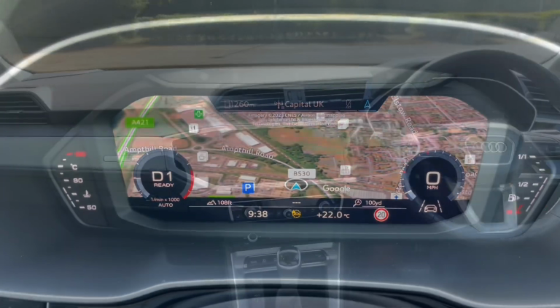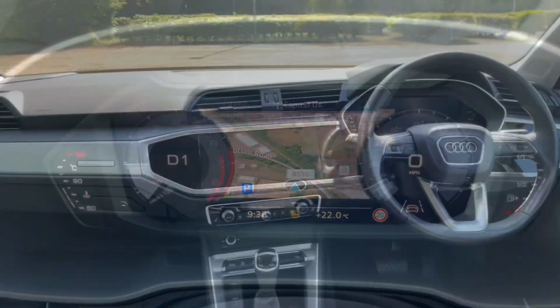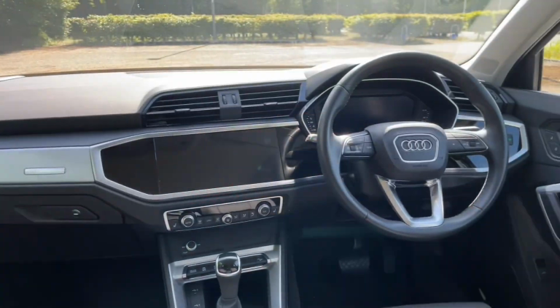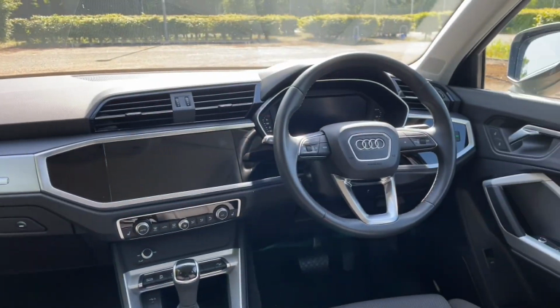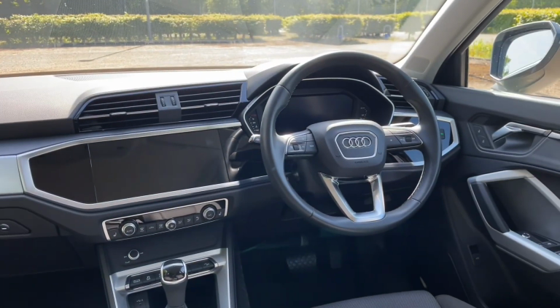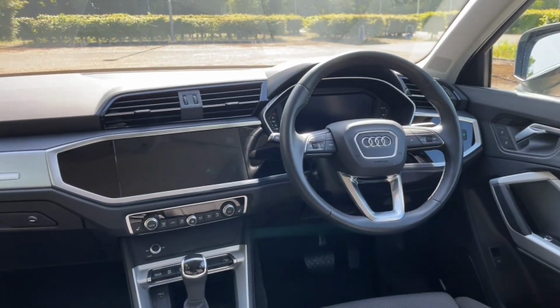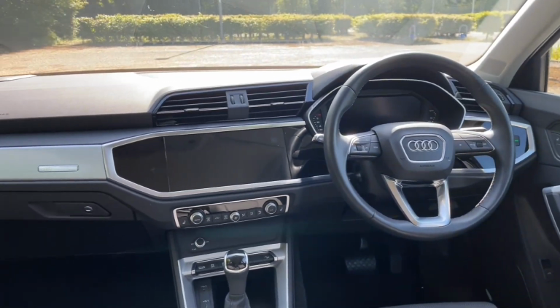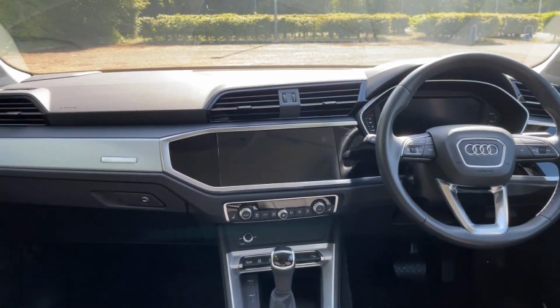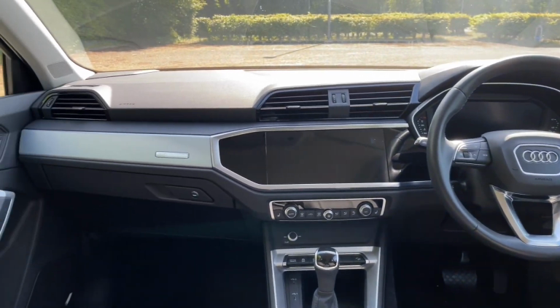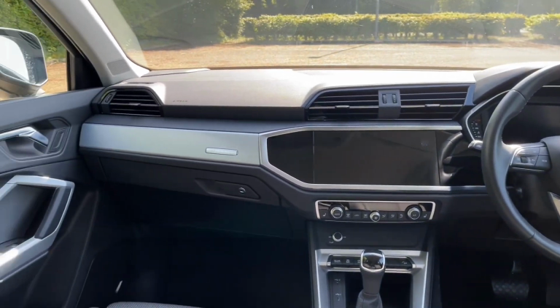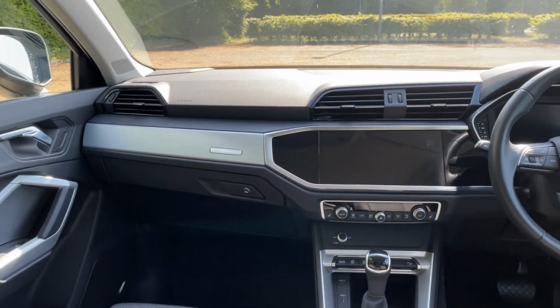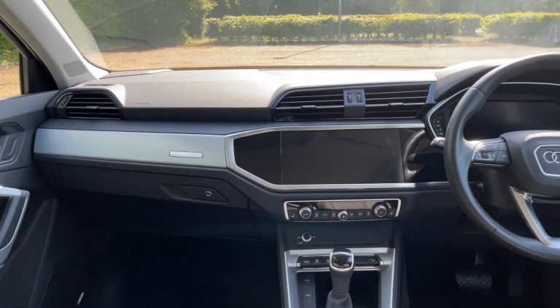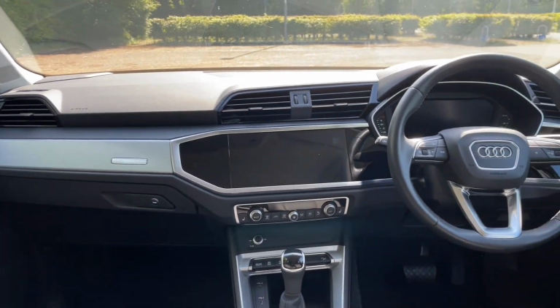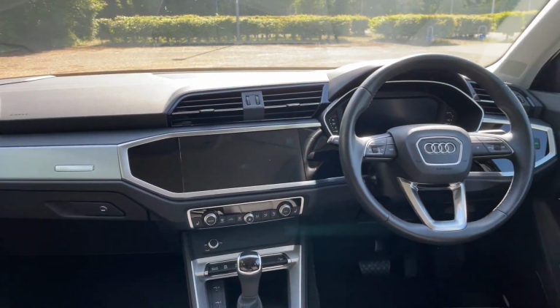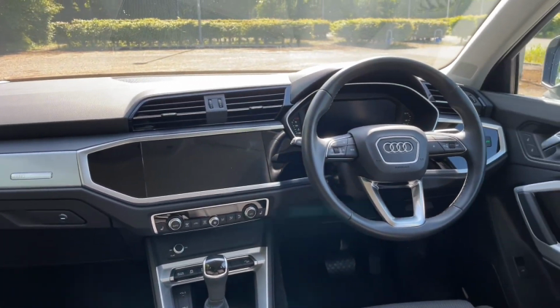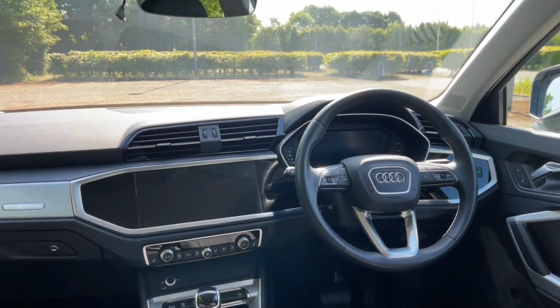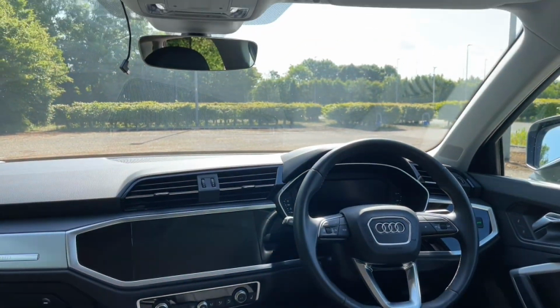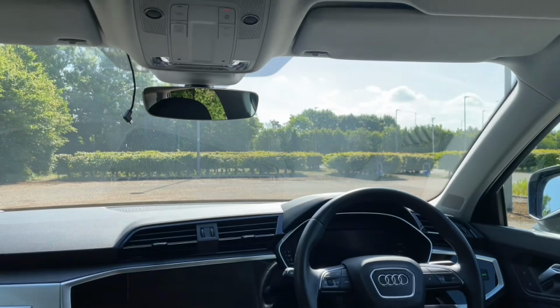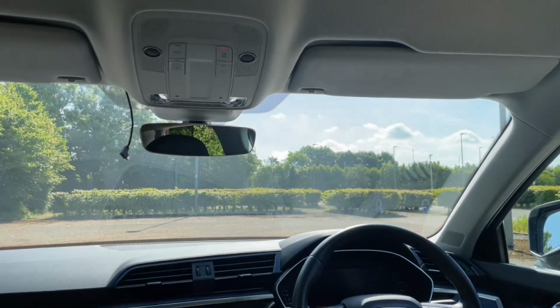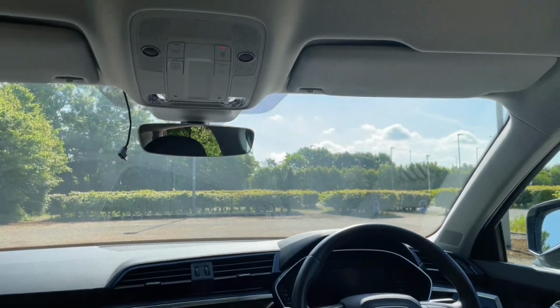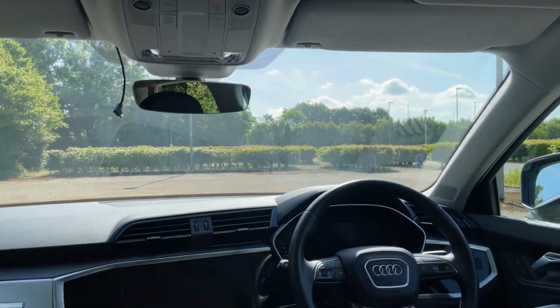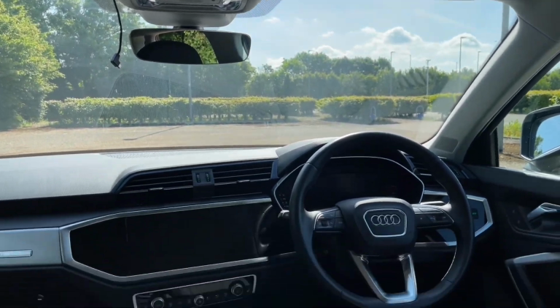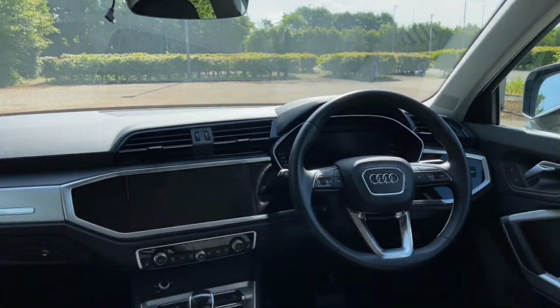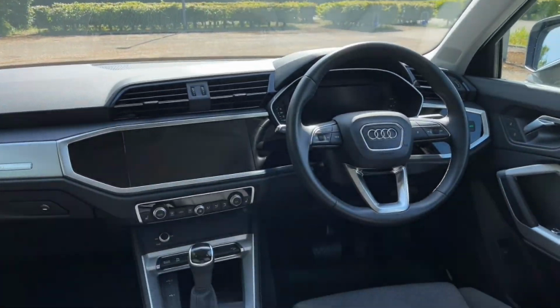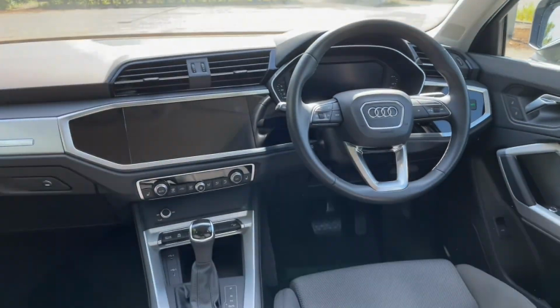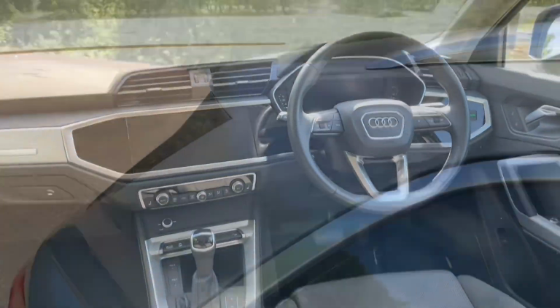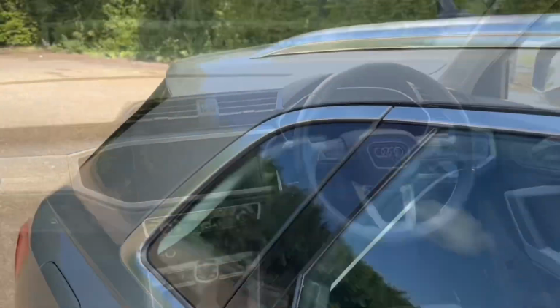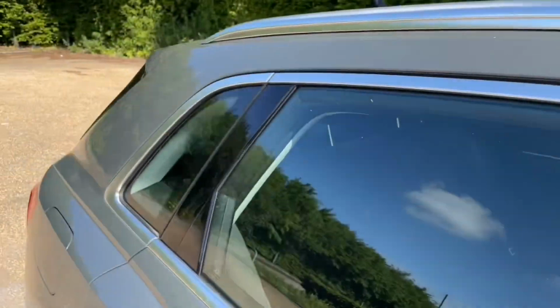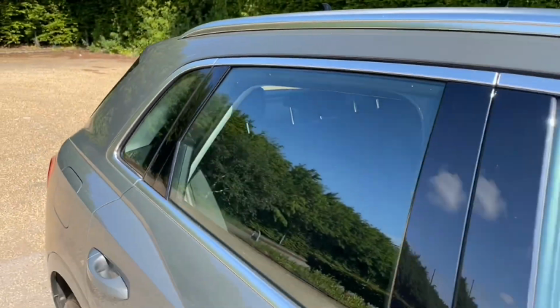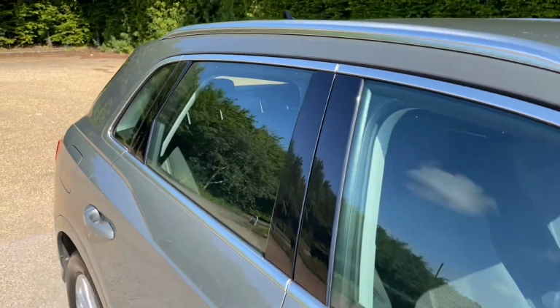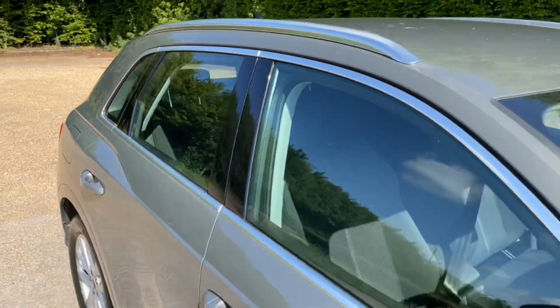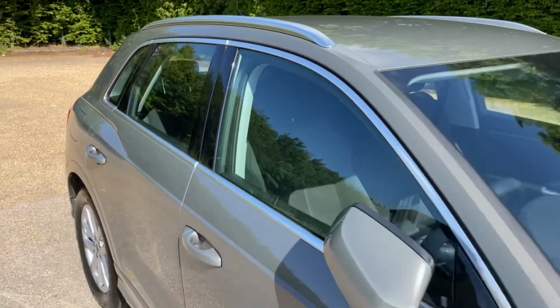Thank you for watching. If you're interested in this Q3, please make sure to contact our dealership, where one of our accredited sales team will be more than happy to help and answer any questions.